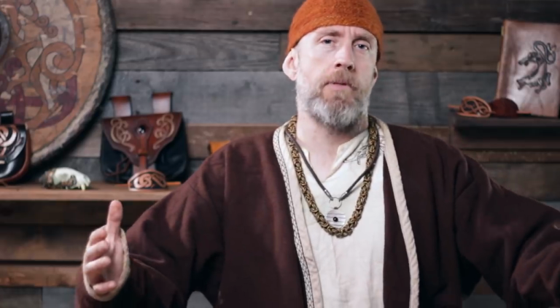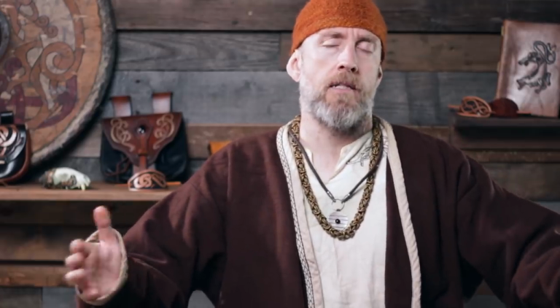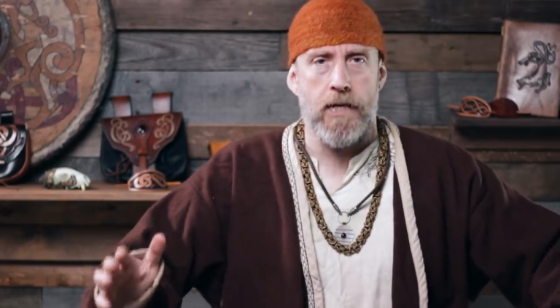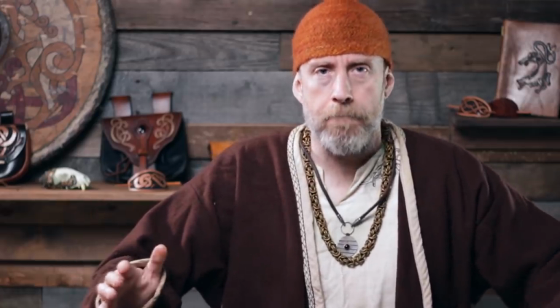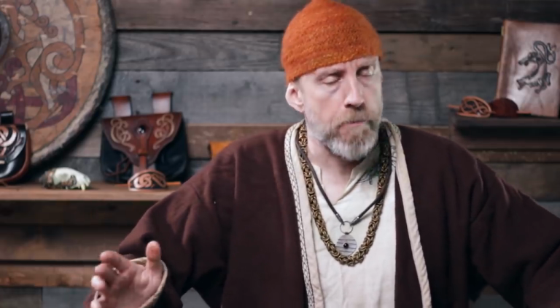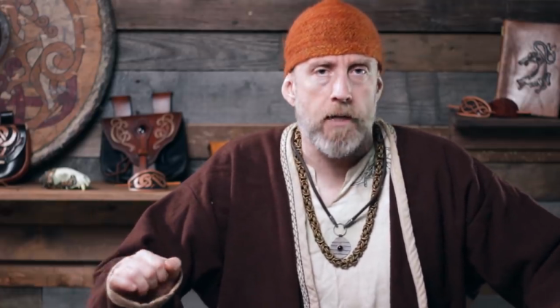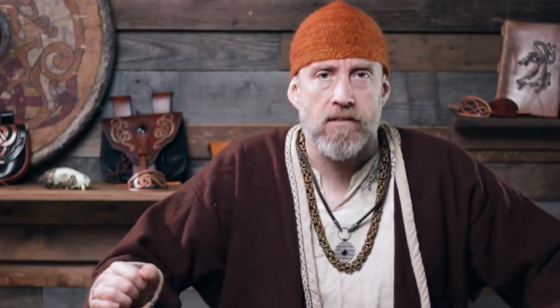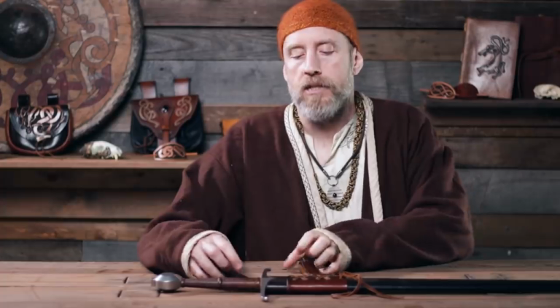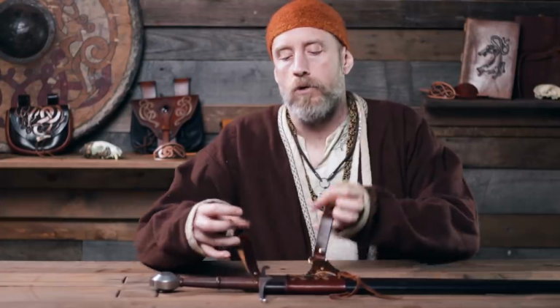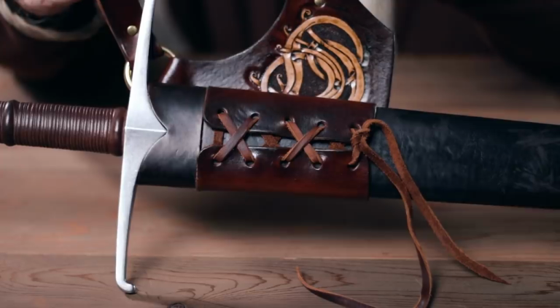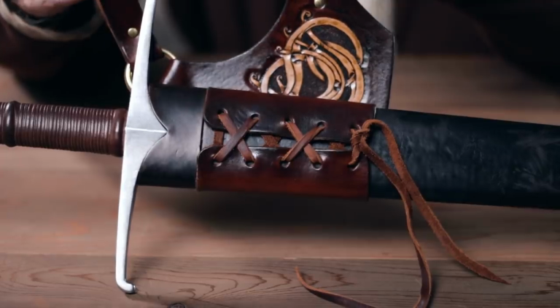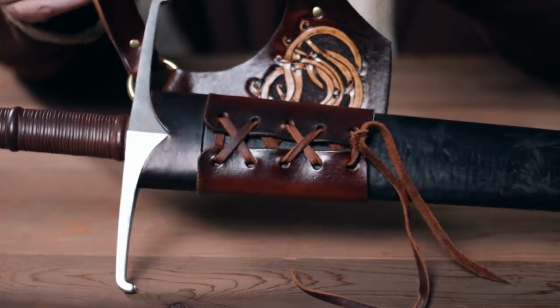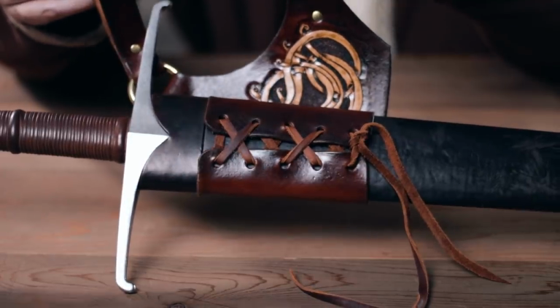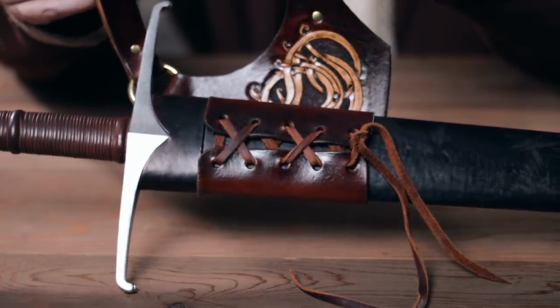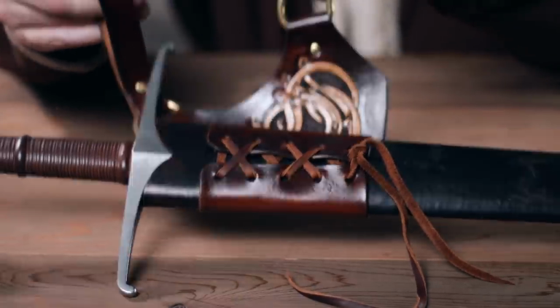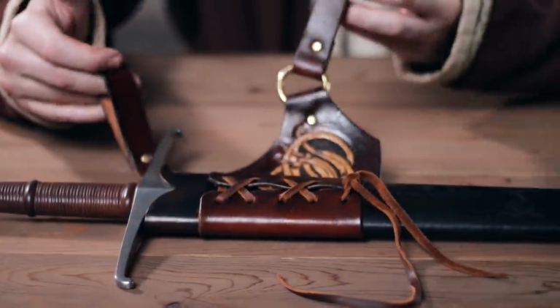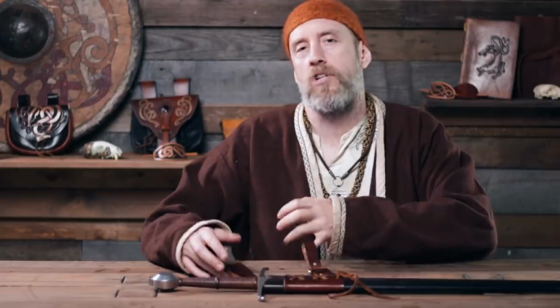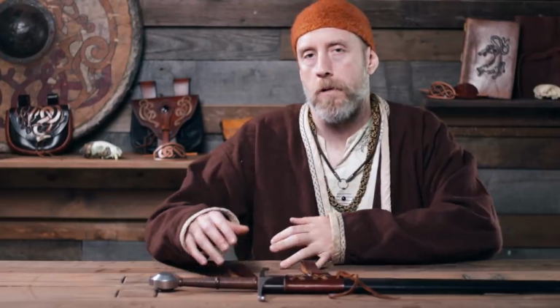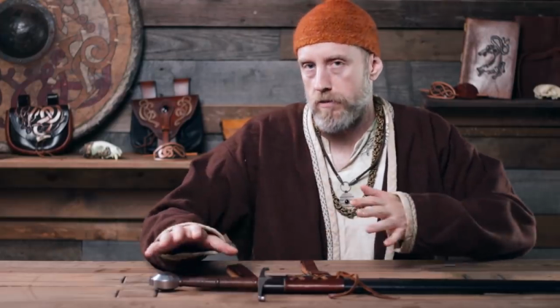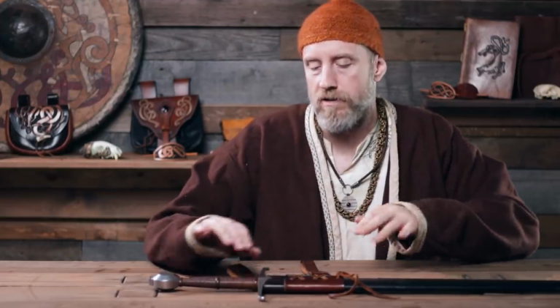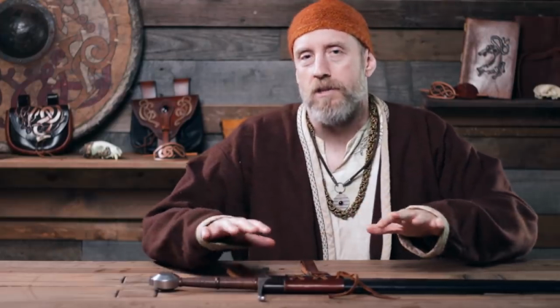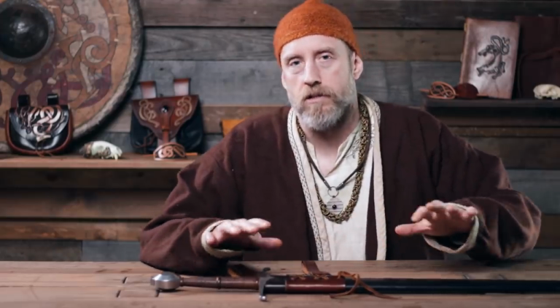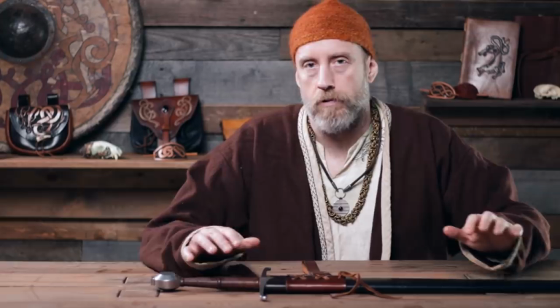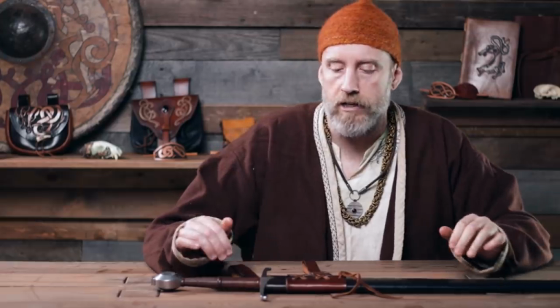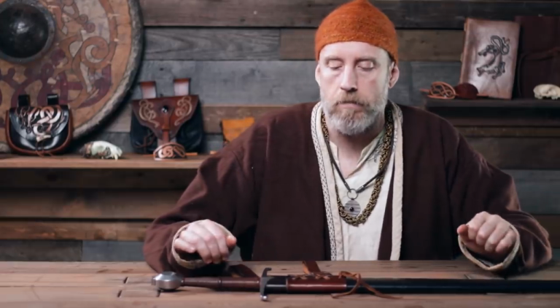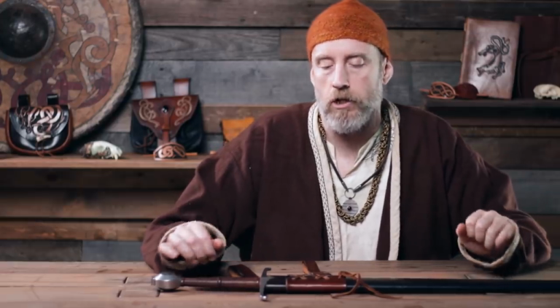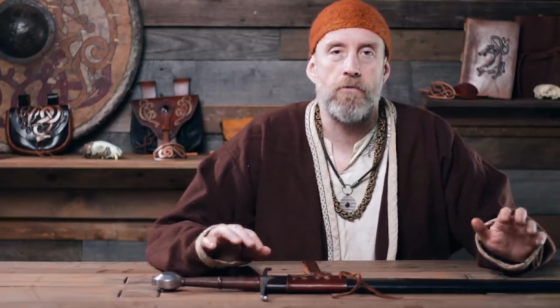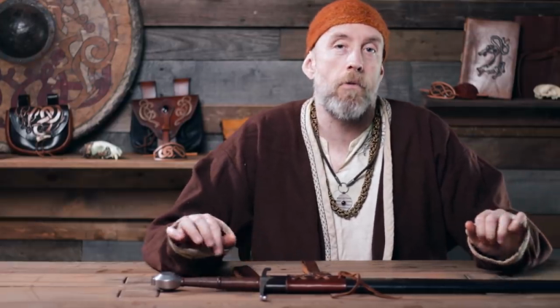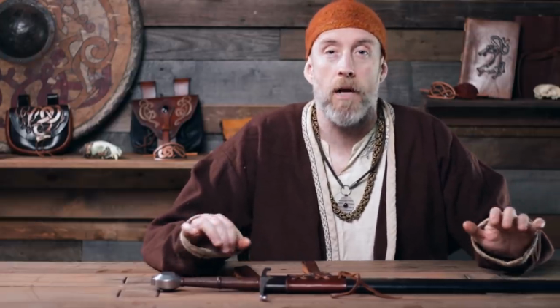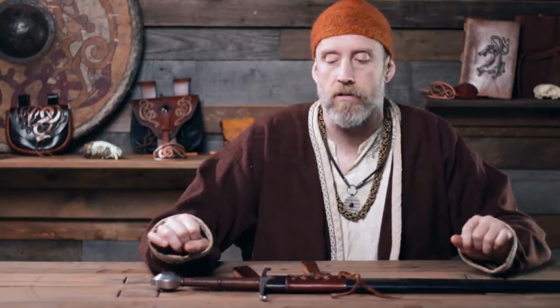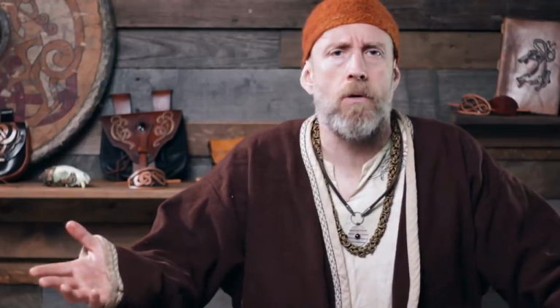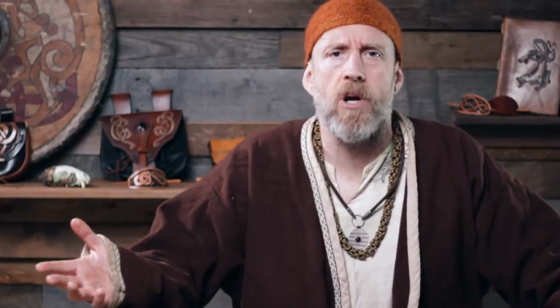My name is Magnus and today I'm not wearing any pants. This time we're doing a very simple sword frog video because the Baldrick is very swashbuckly Three Musketeers. This is a little simpler and can be used for multiple time periods. So let's get started.